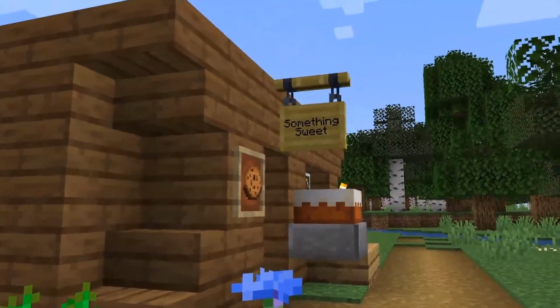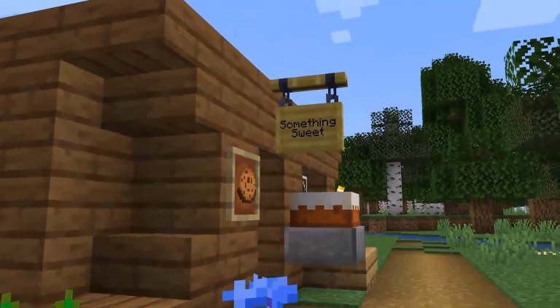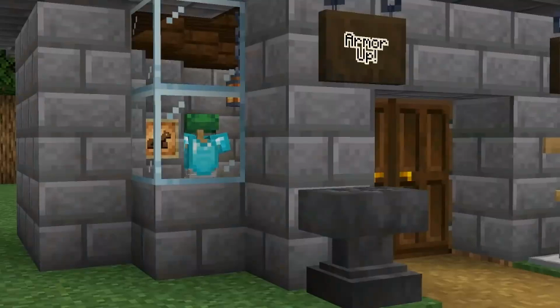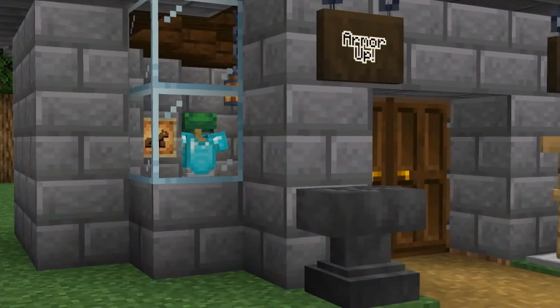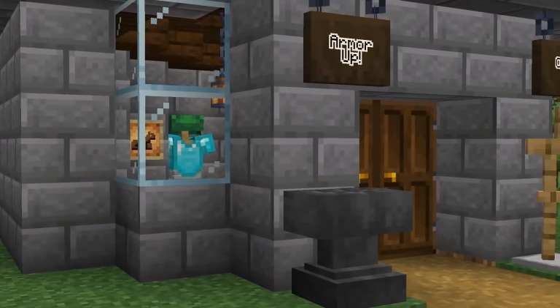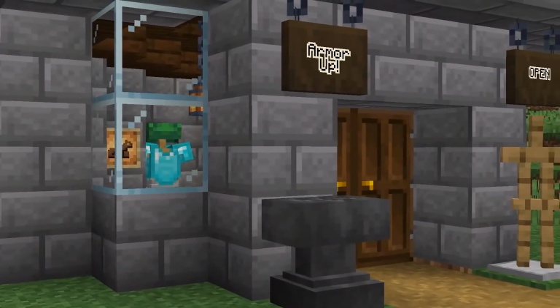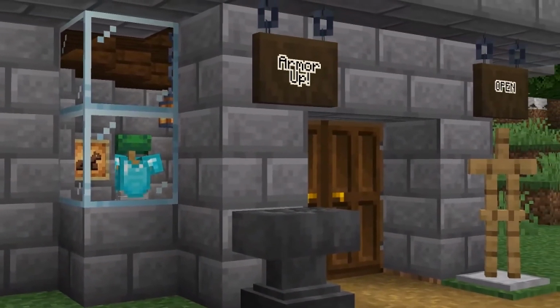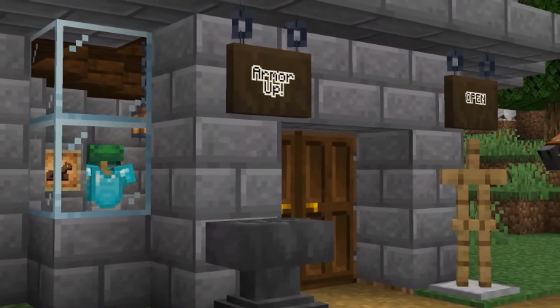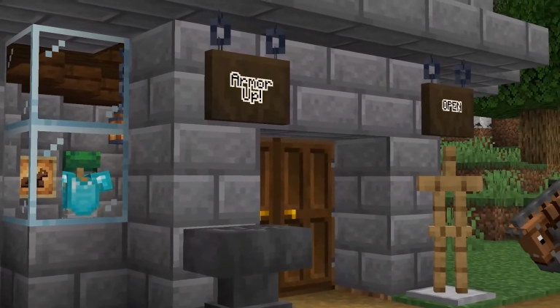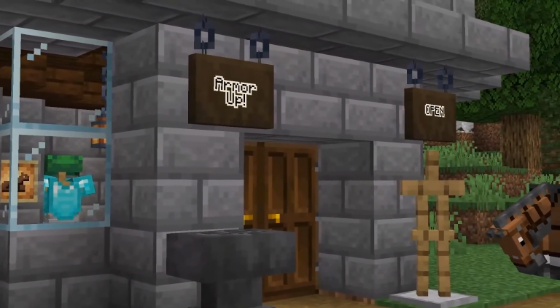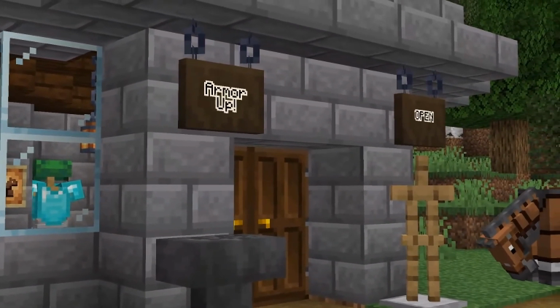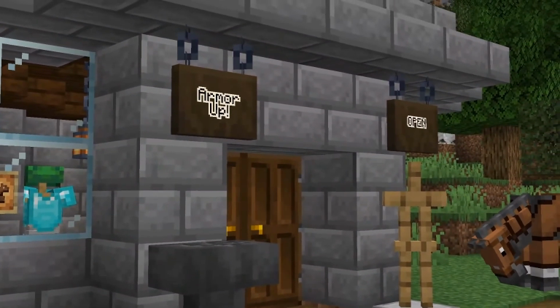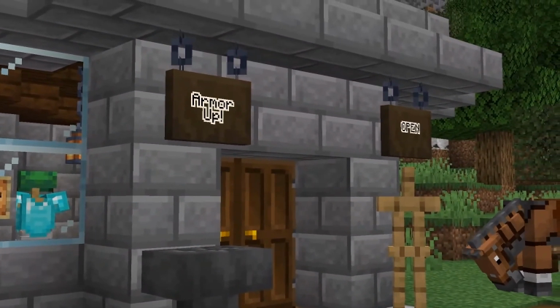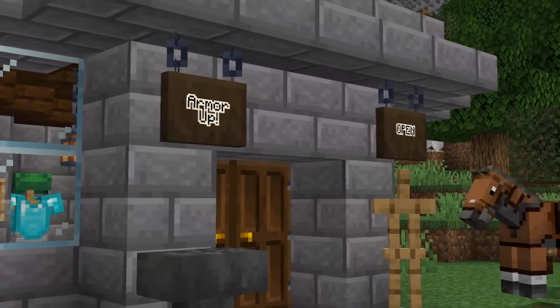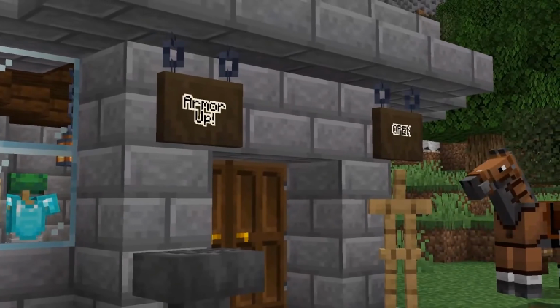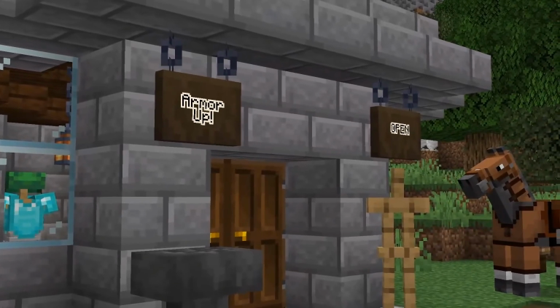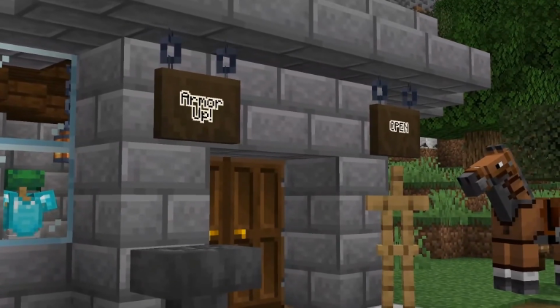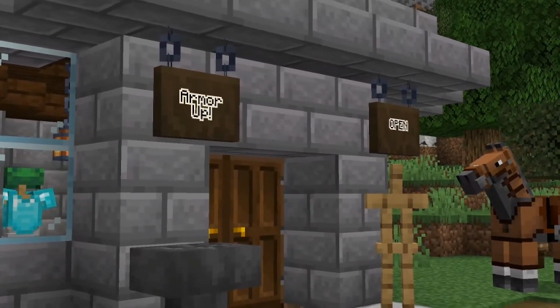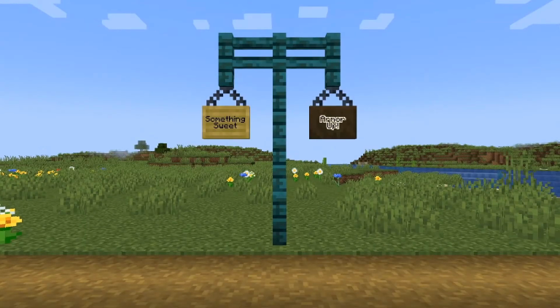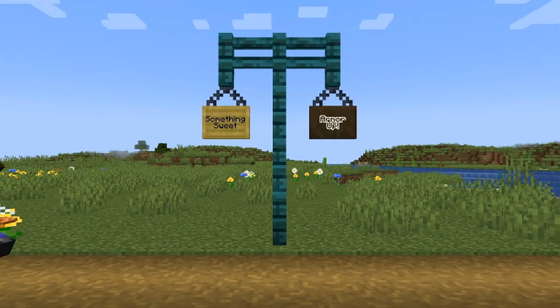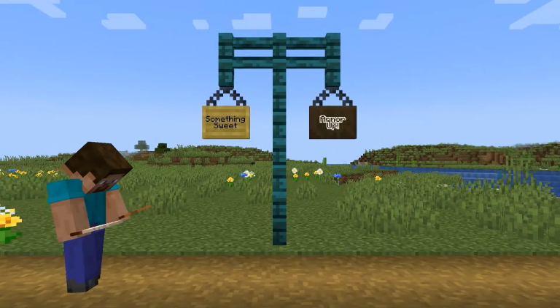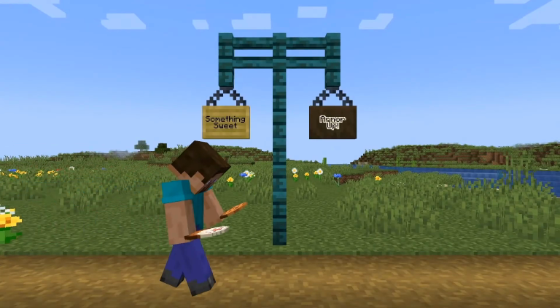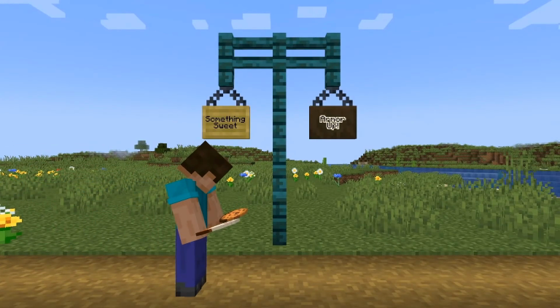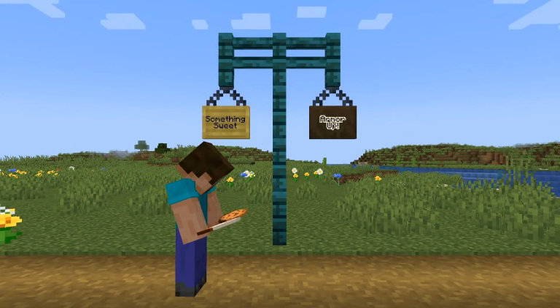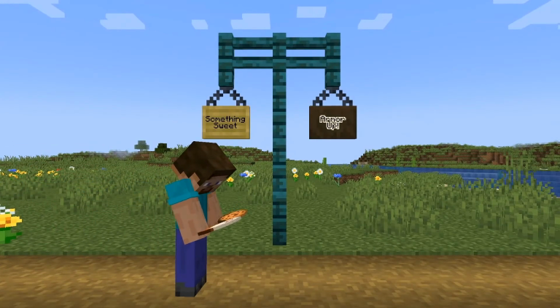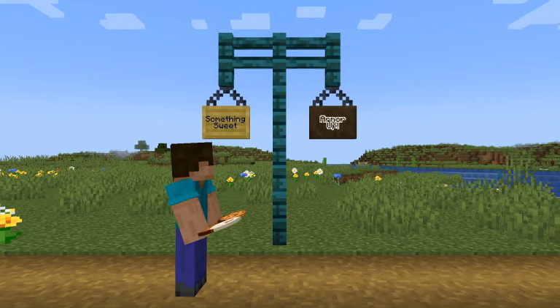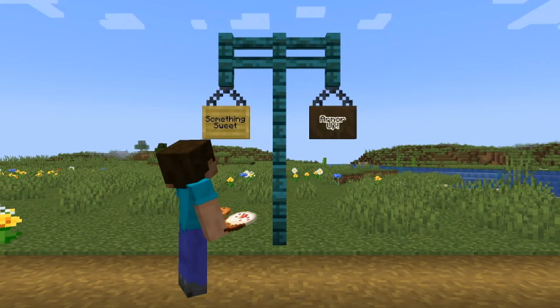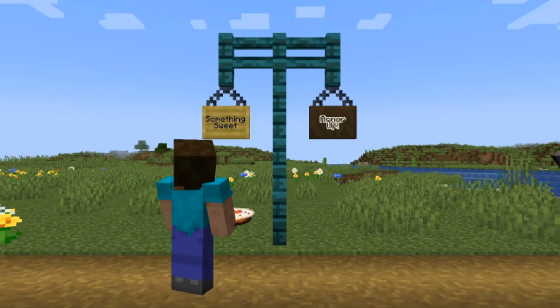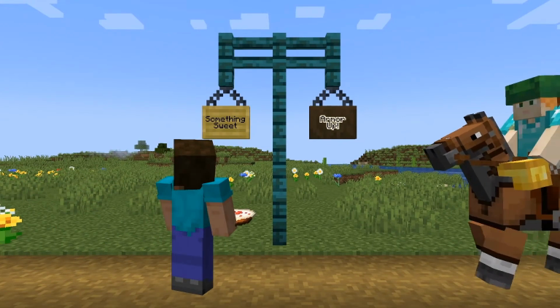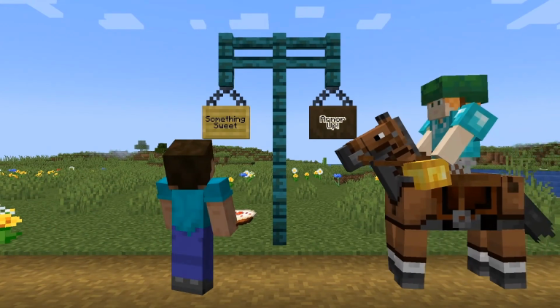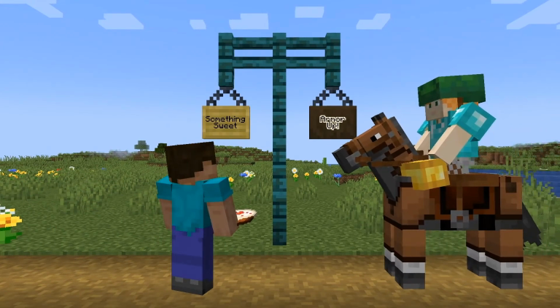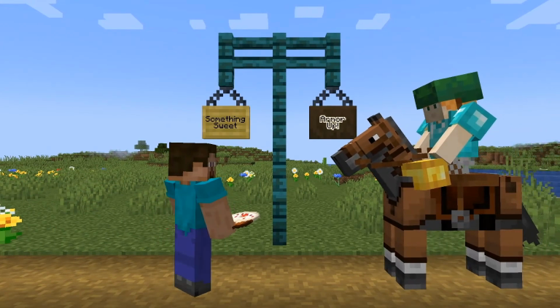Being made from stripped logs and chains, the block recipe is giving new purpose to existing blocks, which is never a bad thing. Players can write on hanging signs, dye them, and make the text glow with ink sacs, so this part of their functionality is already familiar.